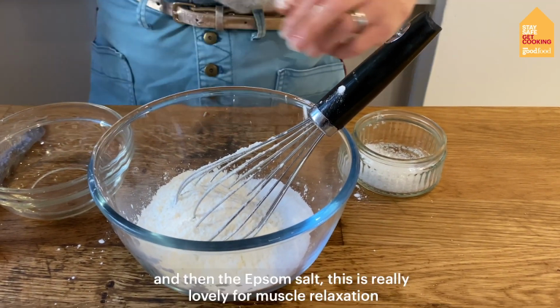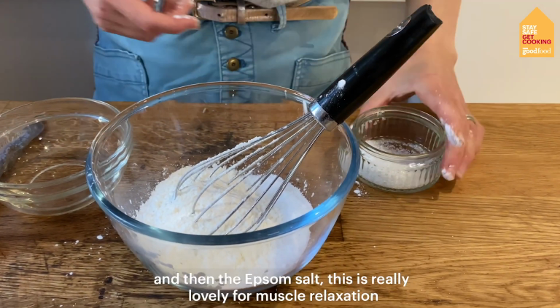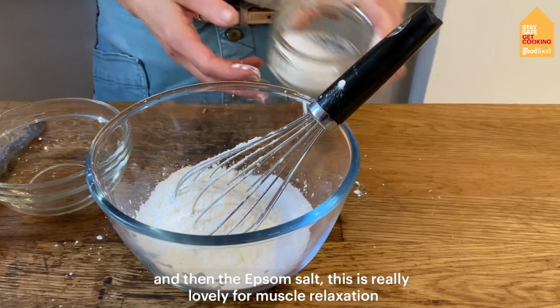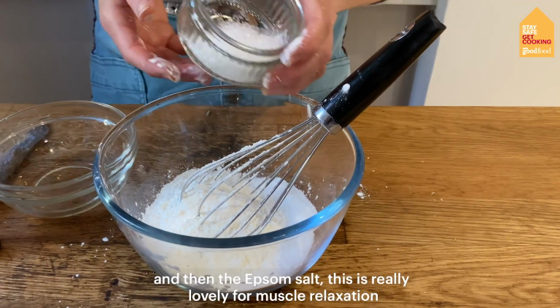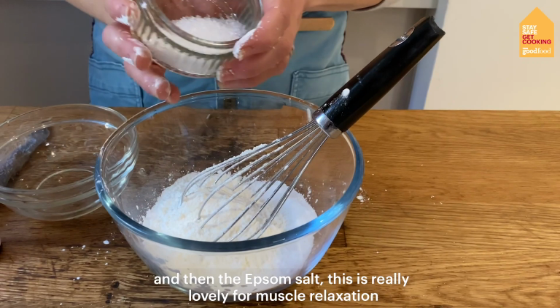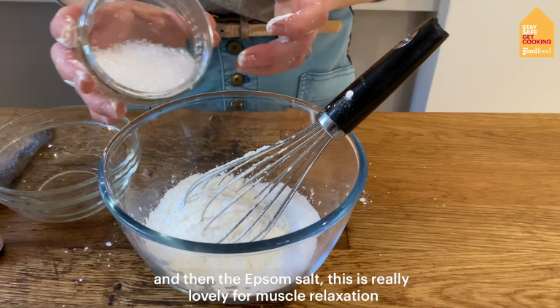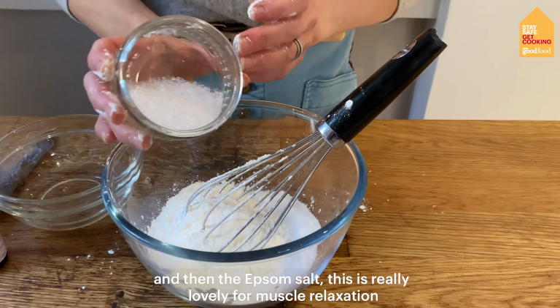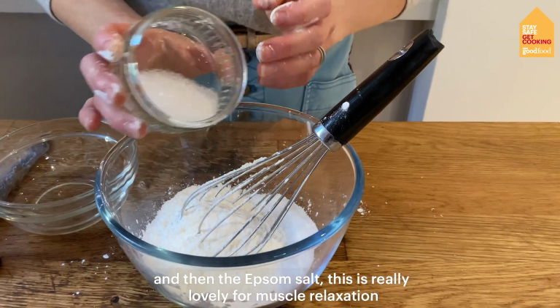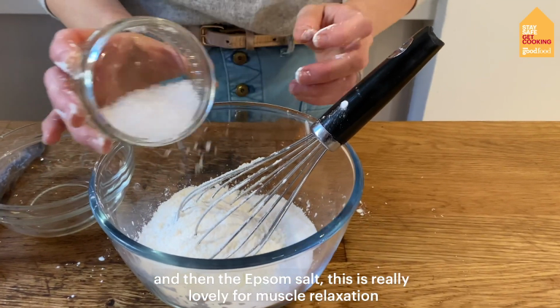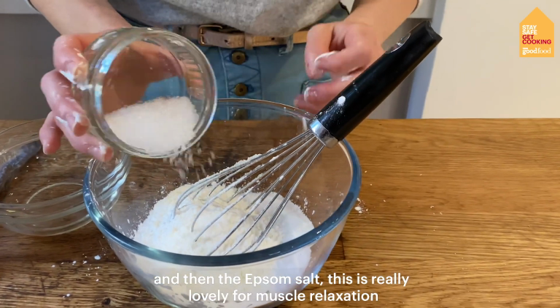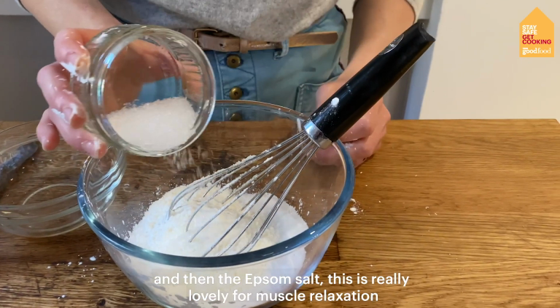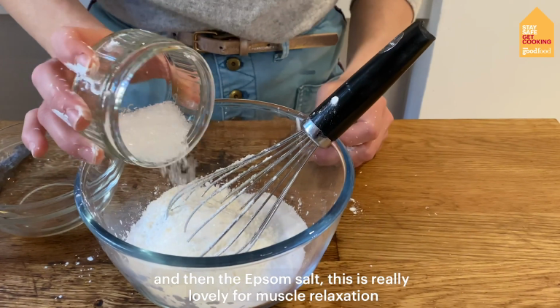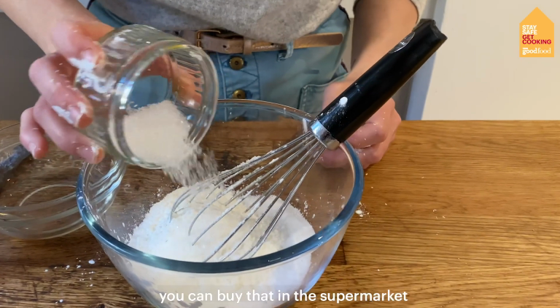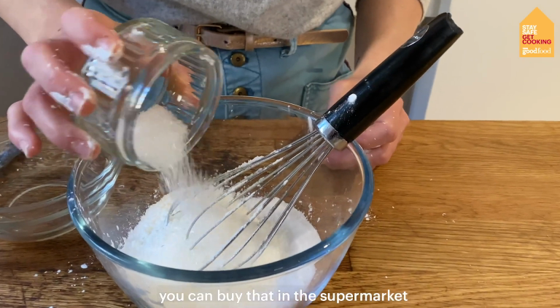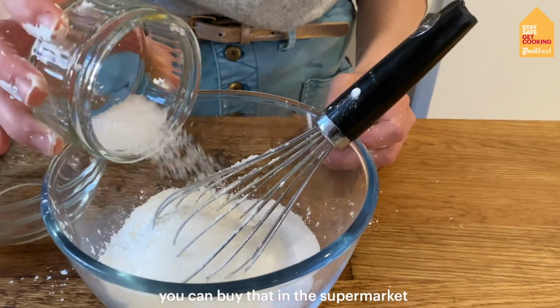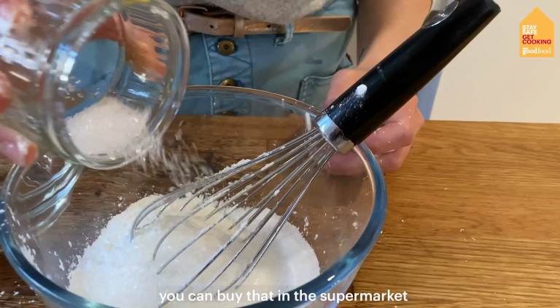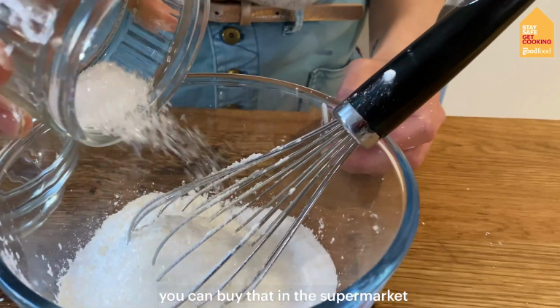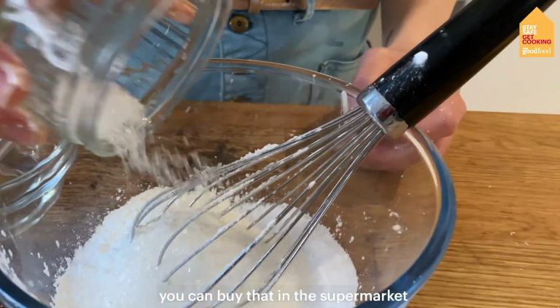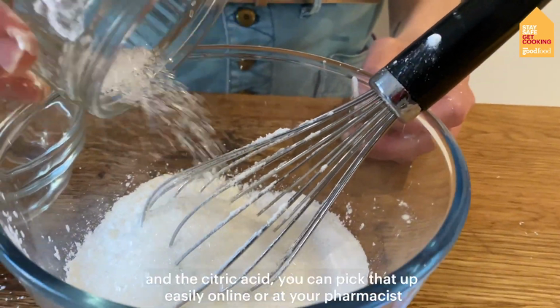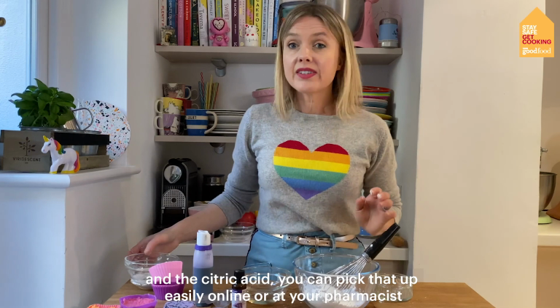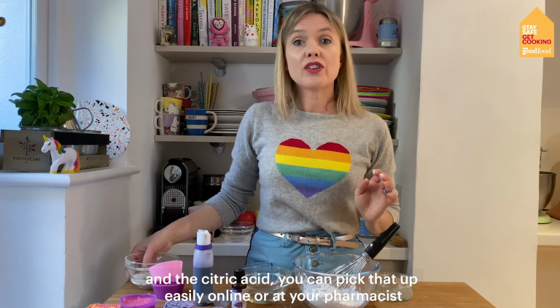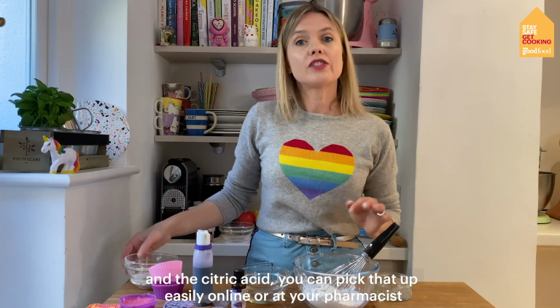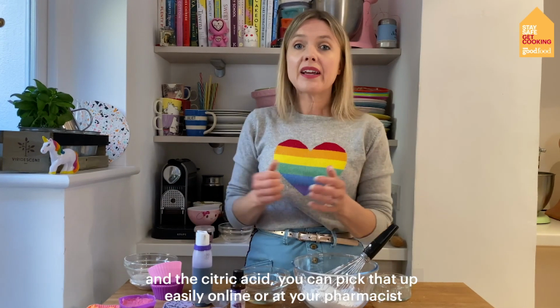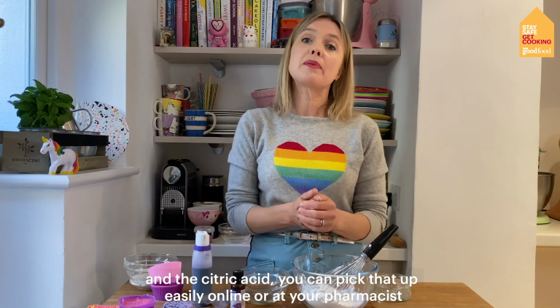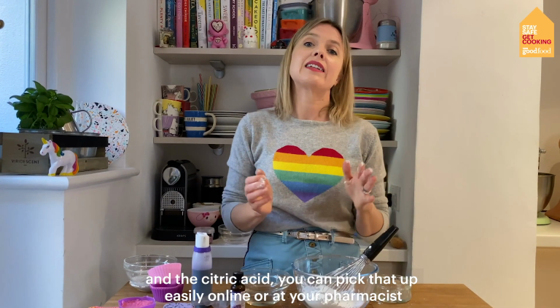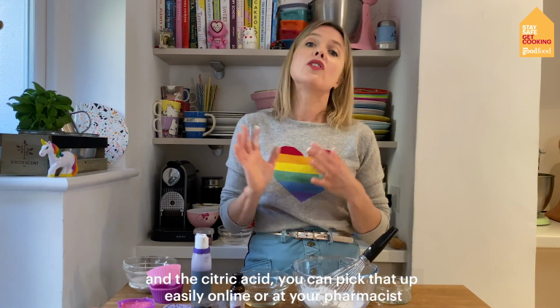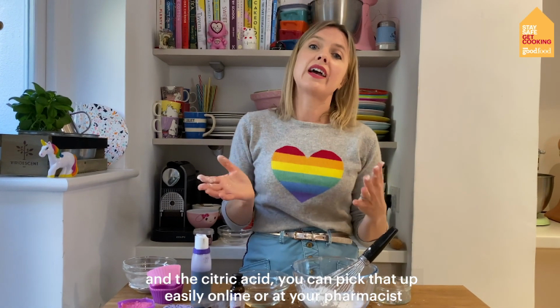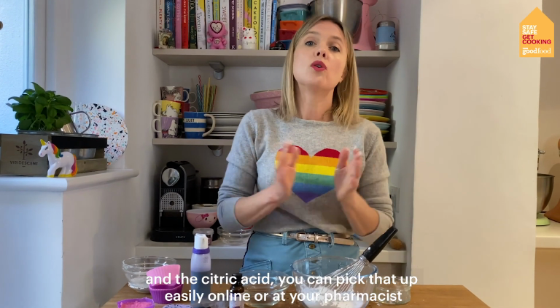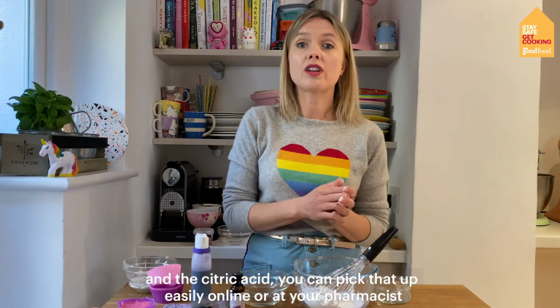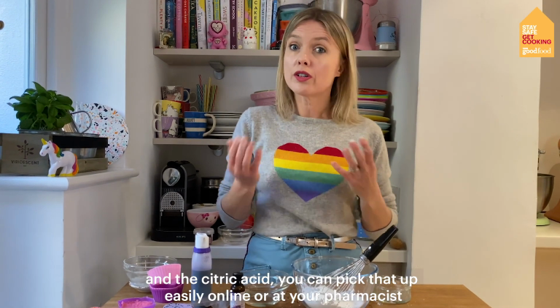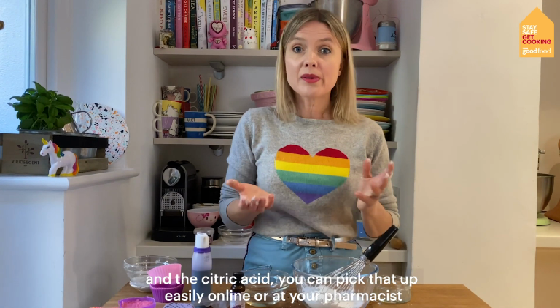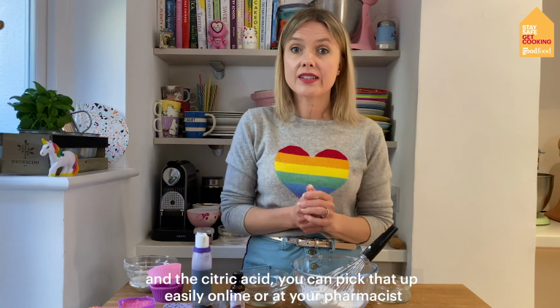And then the epsom salts. Now this is really lovely for muscle relaxation — you can just buy that in the supermarket. And the citric acid you can pick up easily online or also at your pharmacist.